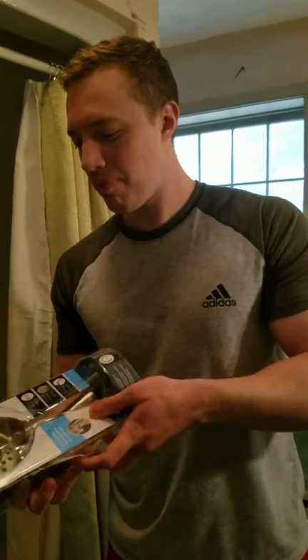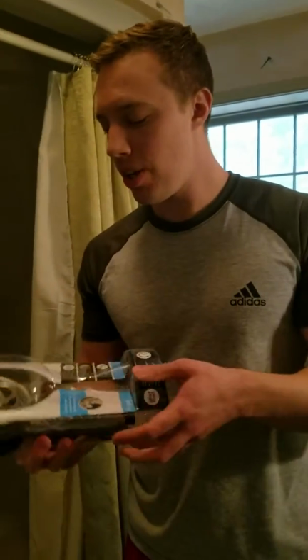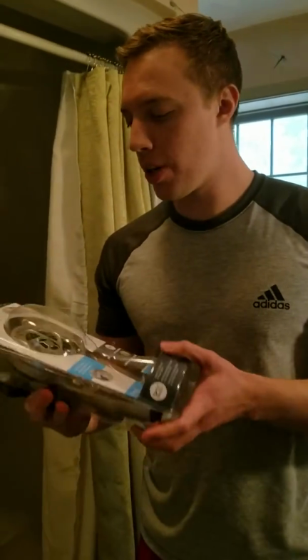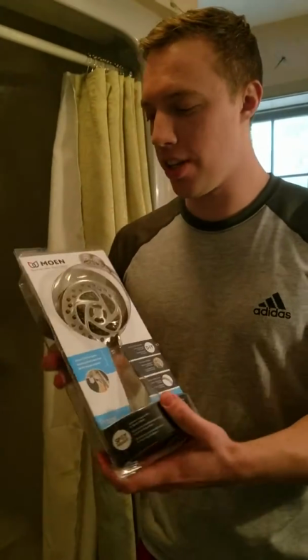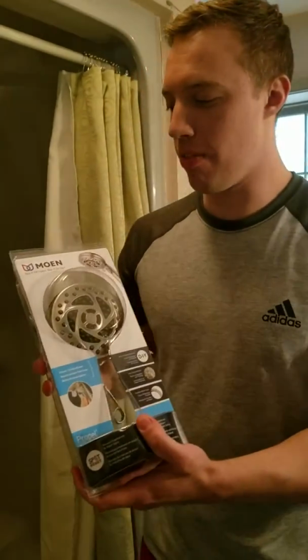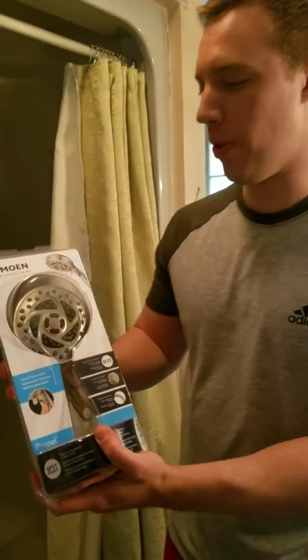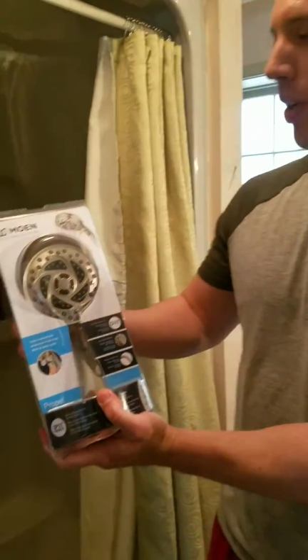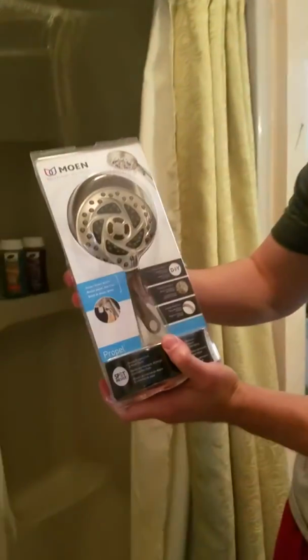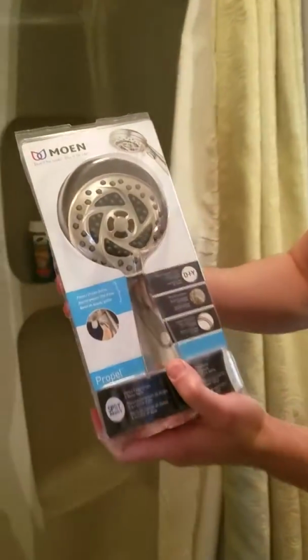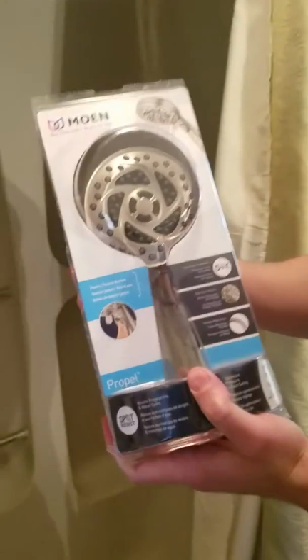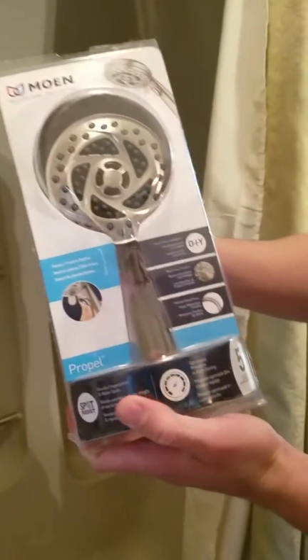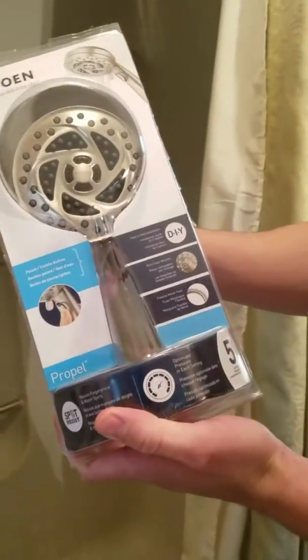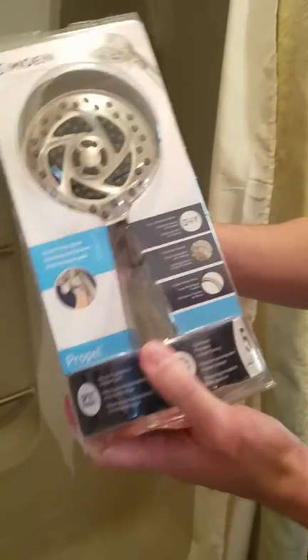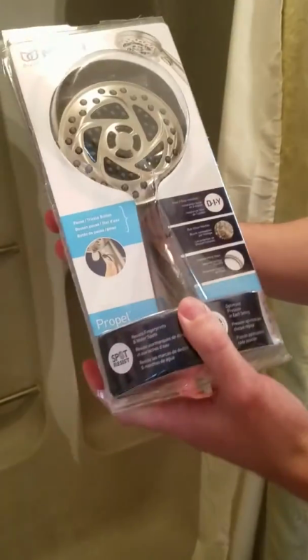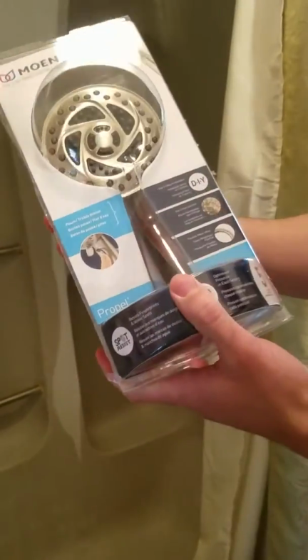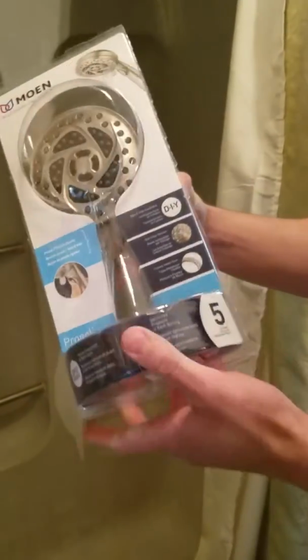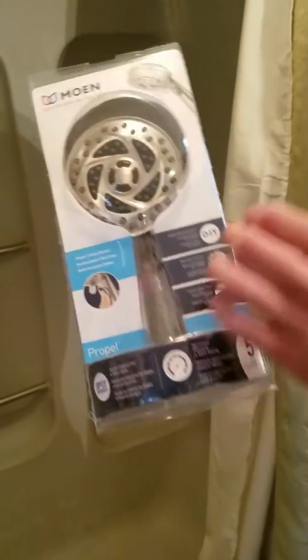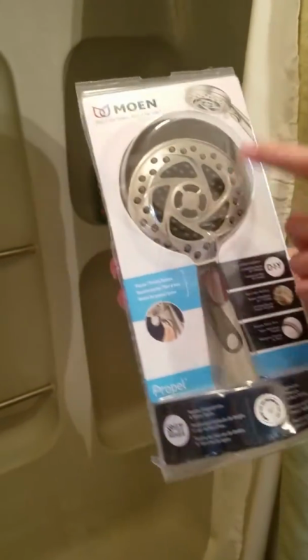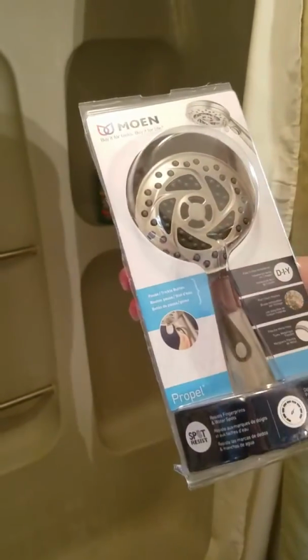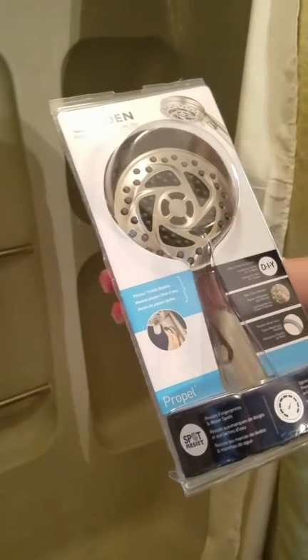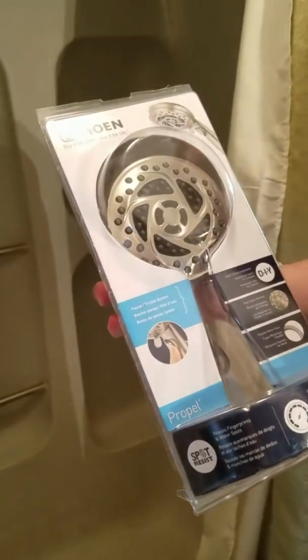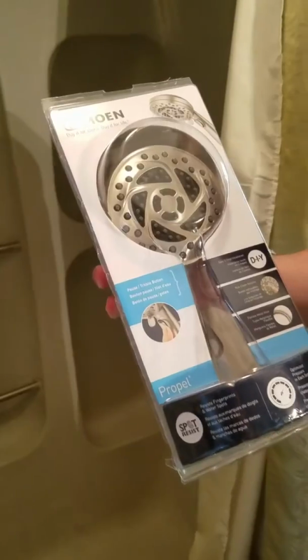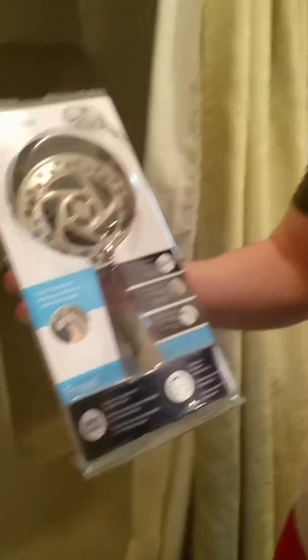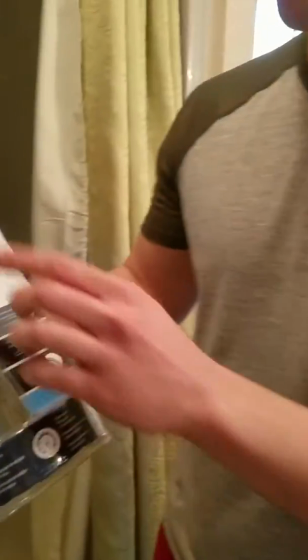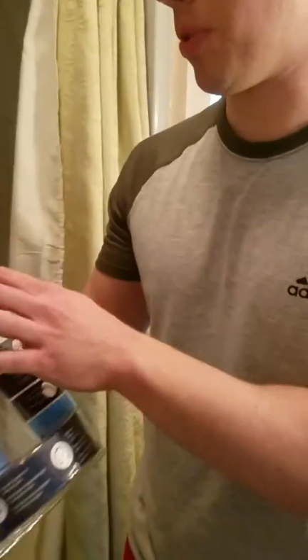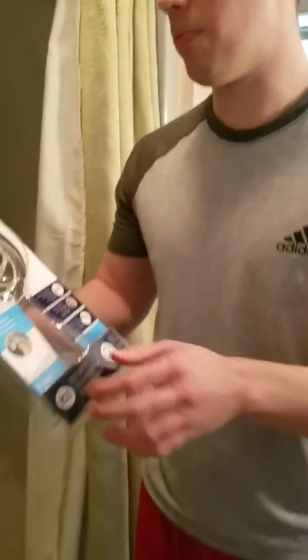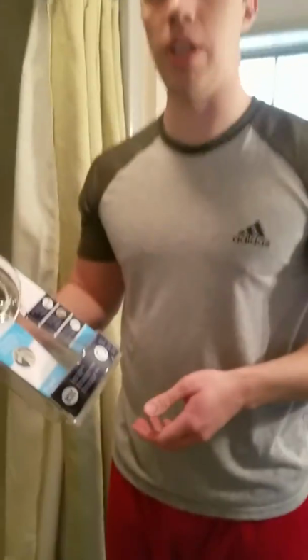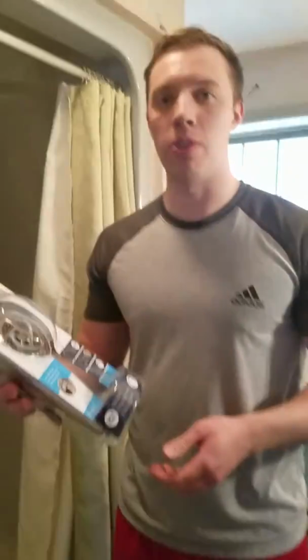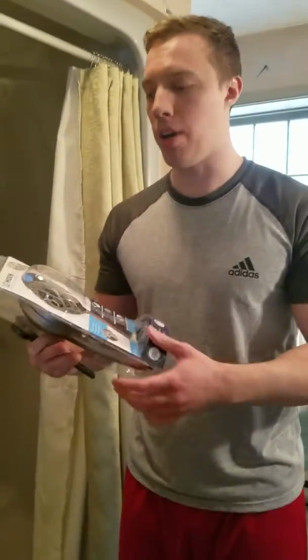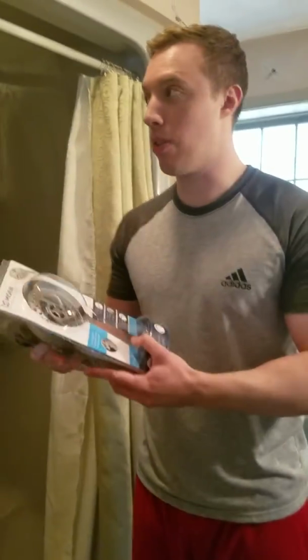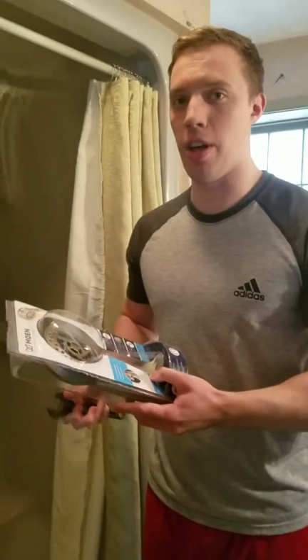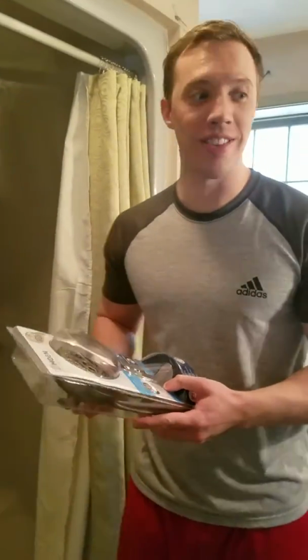I'm going to do a quick installation of the Moen Shower Head DIY. It says five settings. I think we got this on Amazon or the store or something. It's an easy three-step process, so I'm going to show you how to do that today.